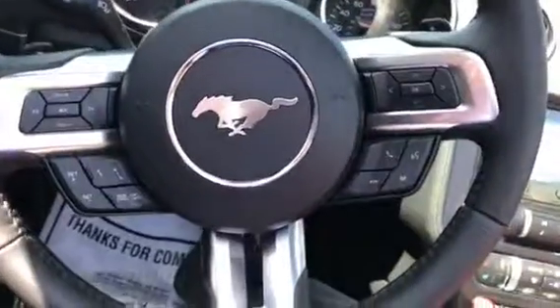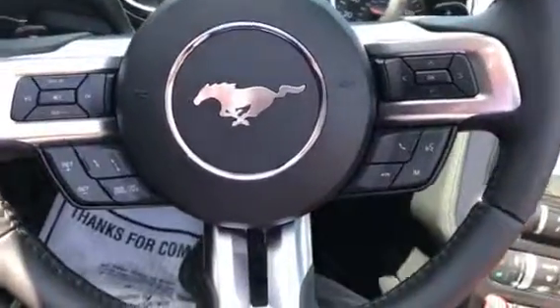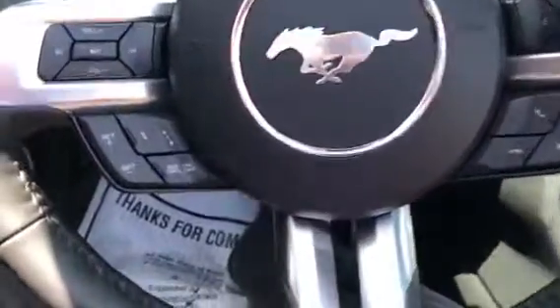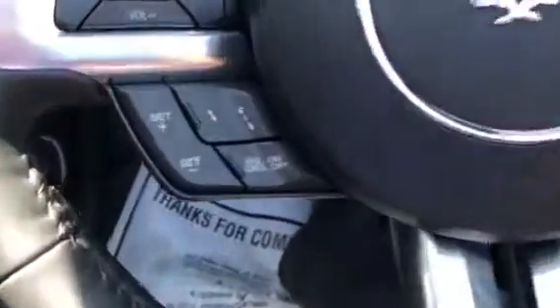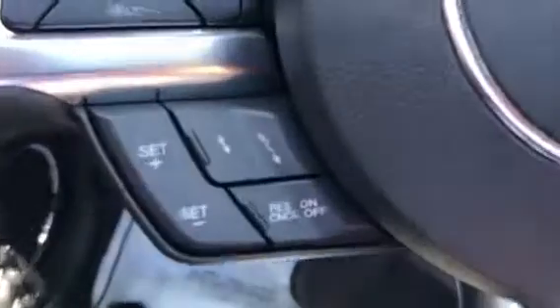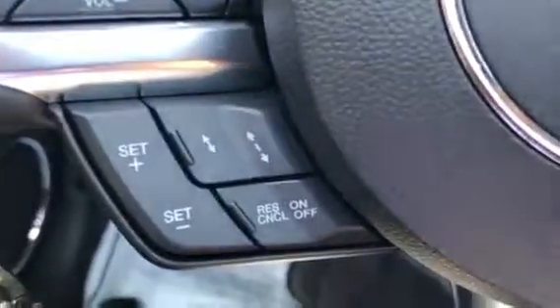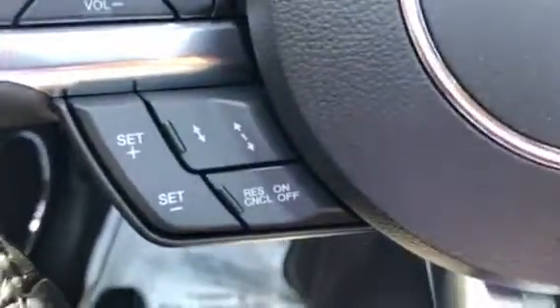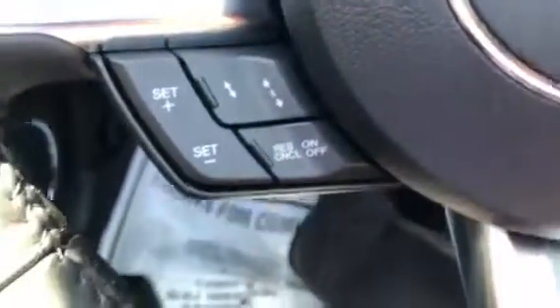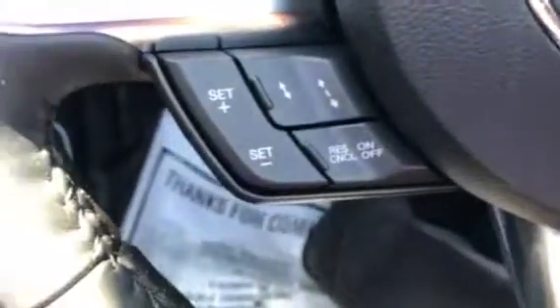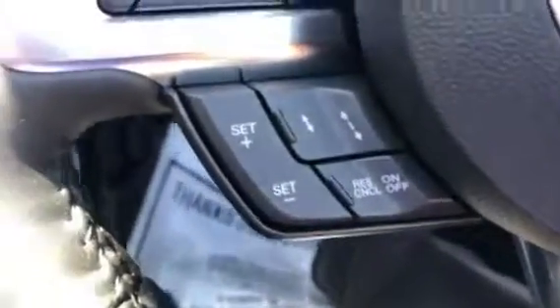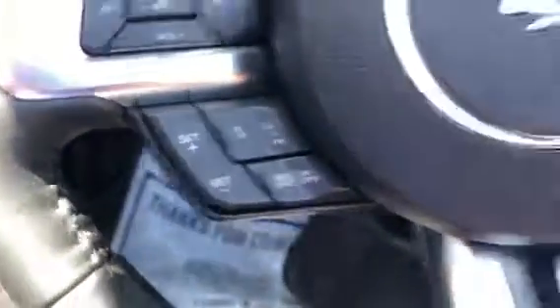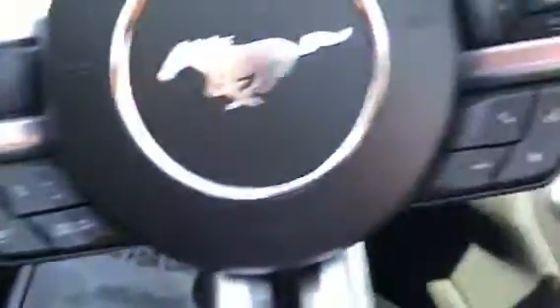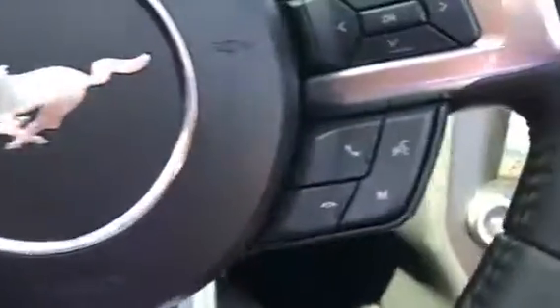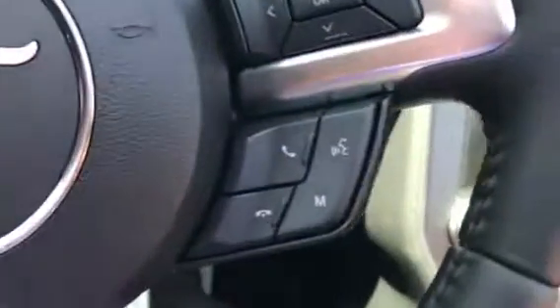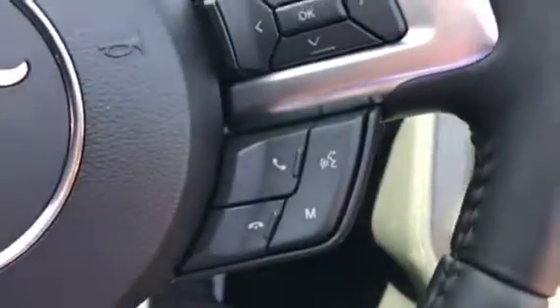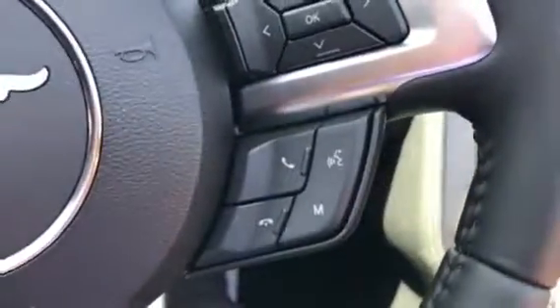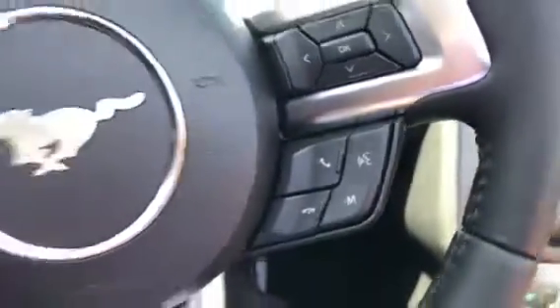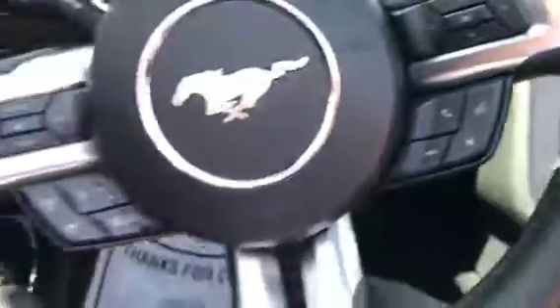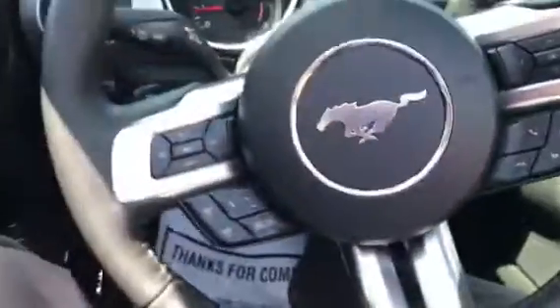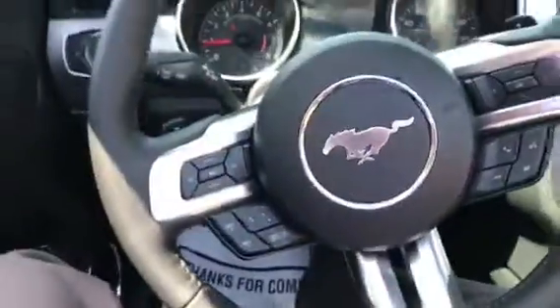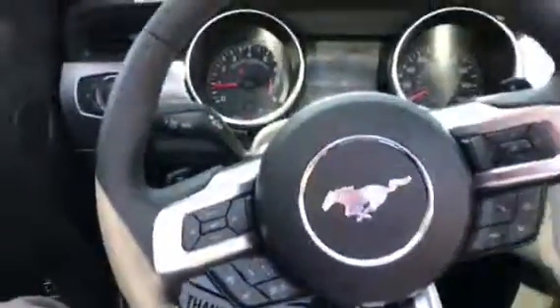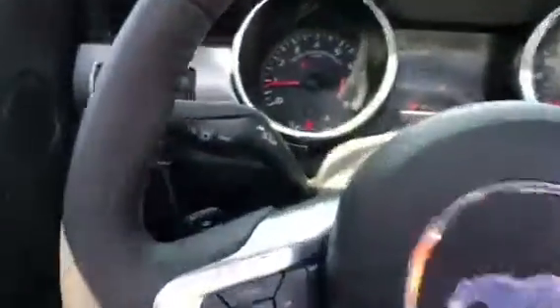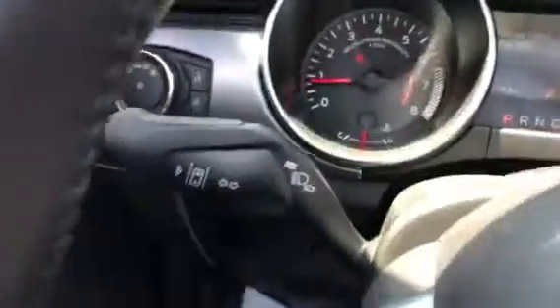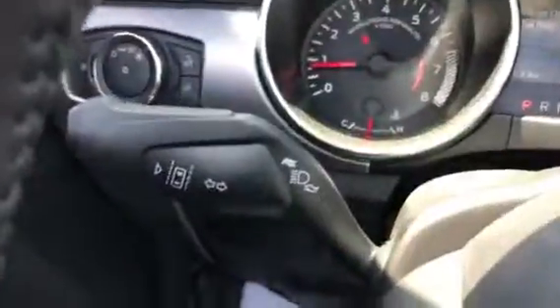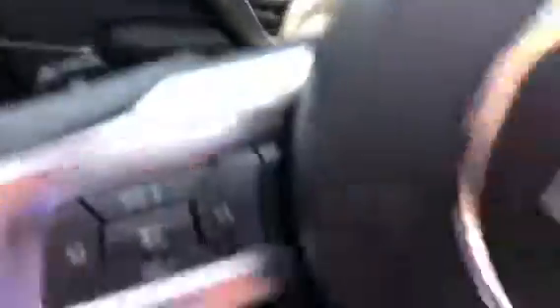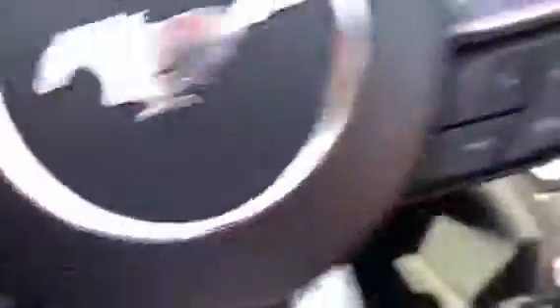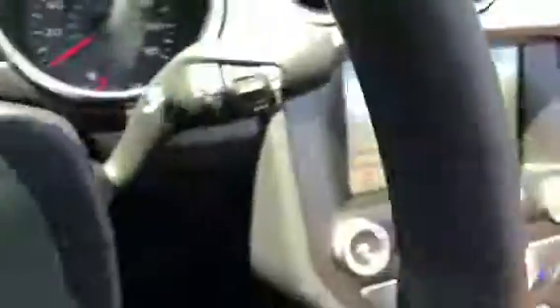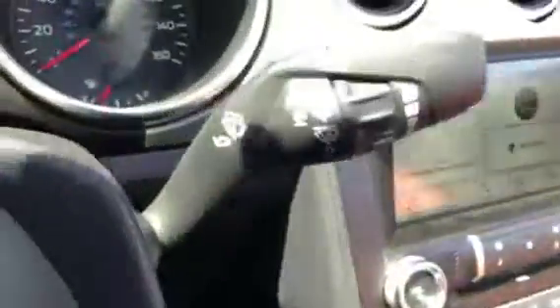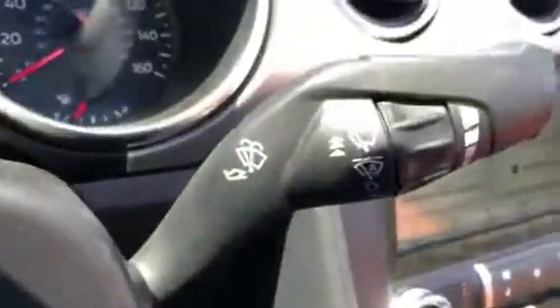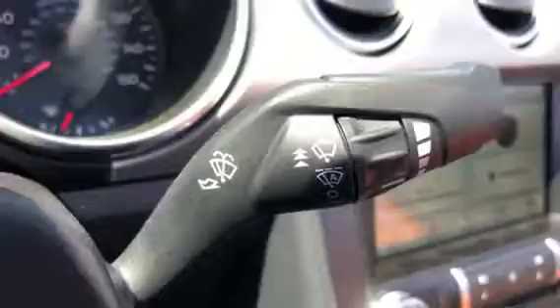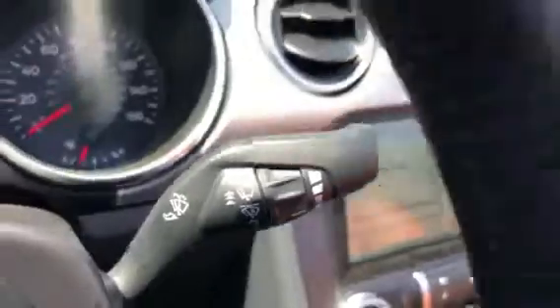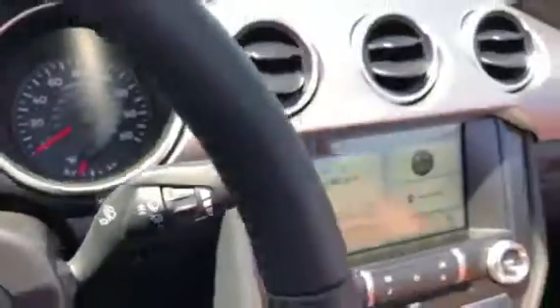On the steering wheel you have your adaptive cruise control with collision warning system, and you can change your modes and talk to the system right from here. The lane-keeping system is over here, and it does have rain-sensitive windshield wipers.